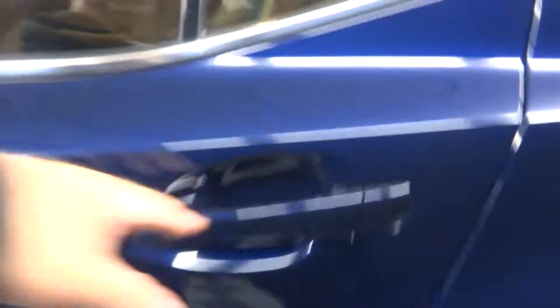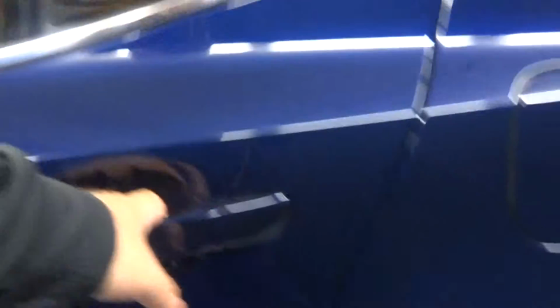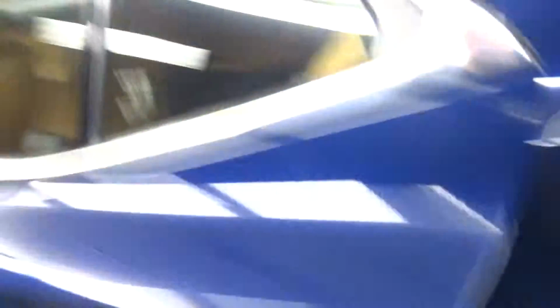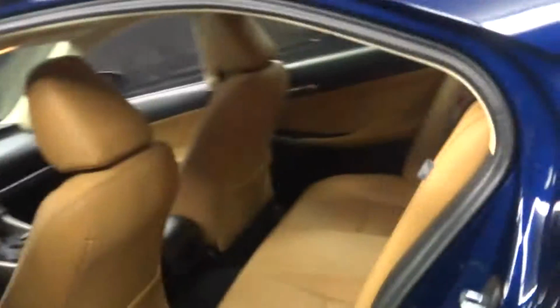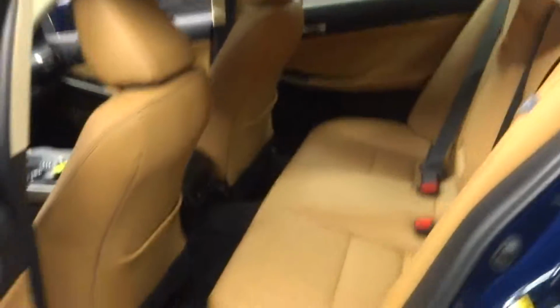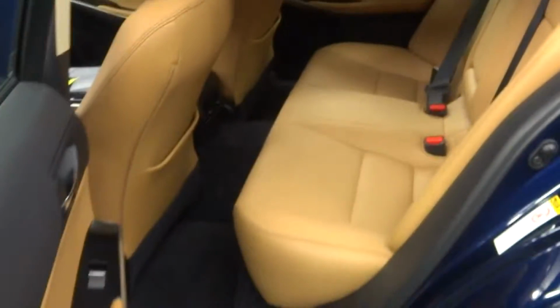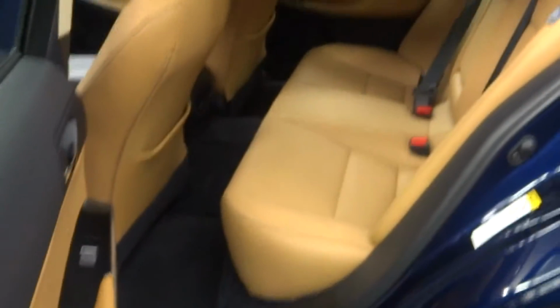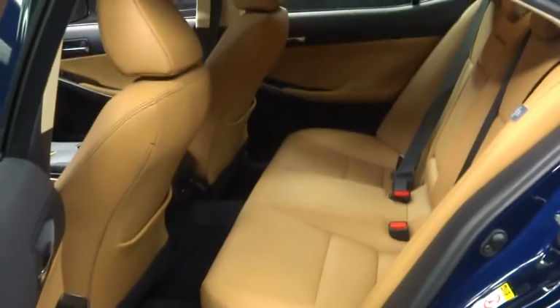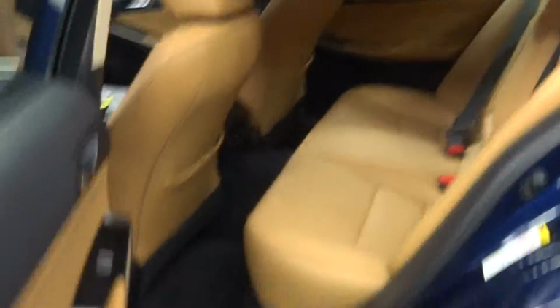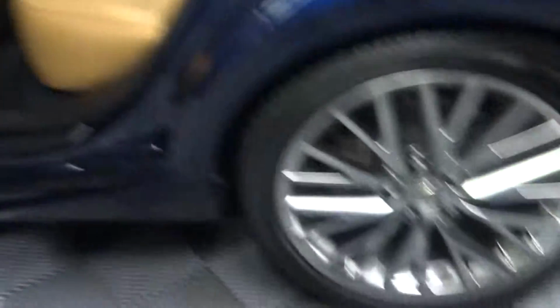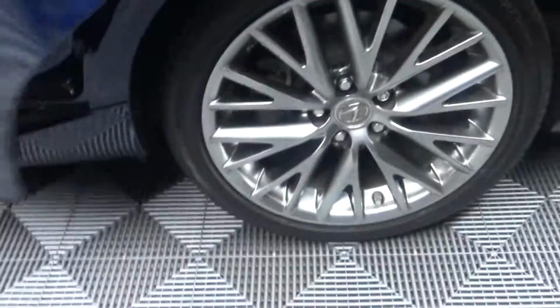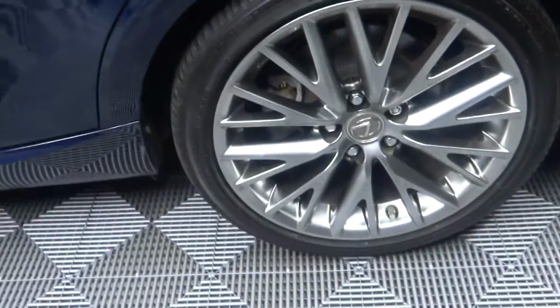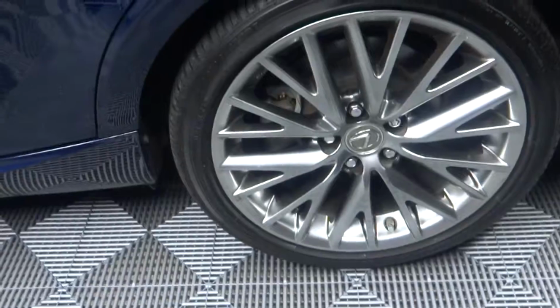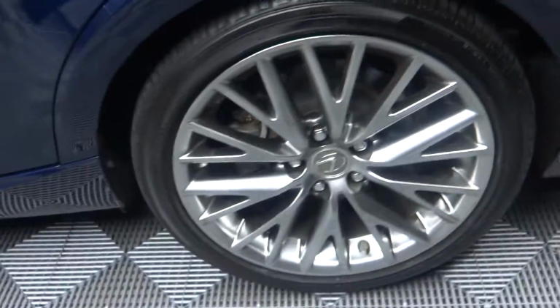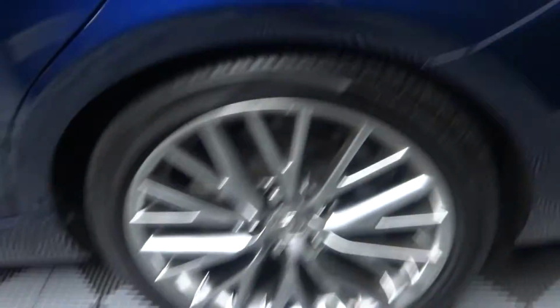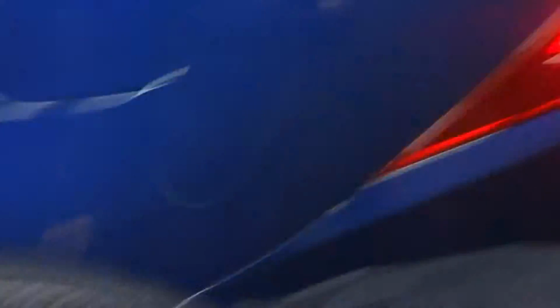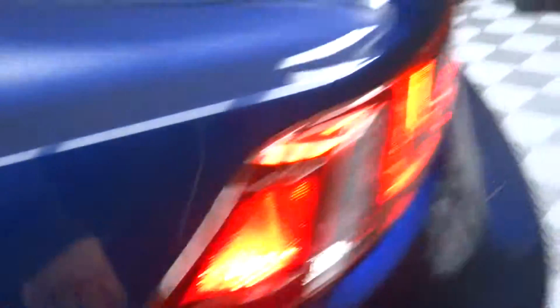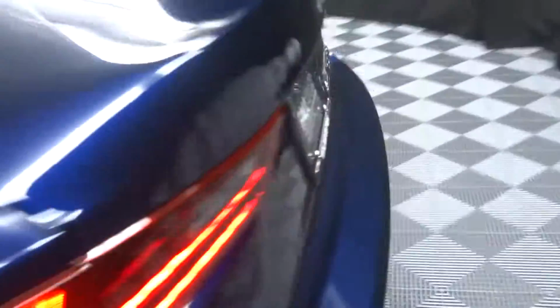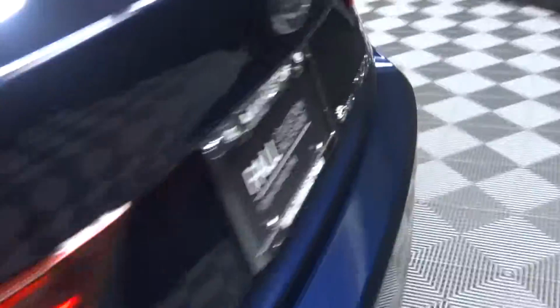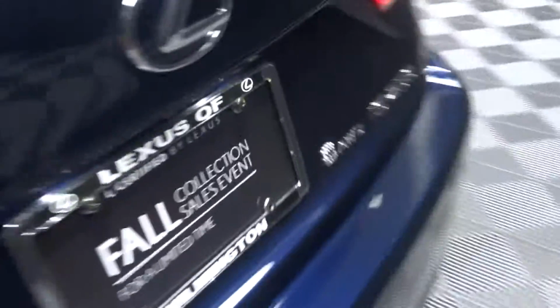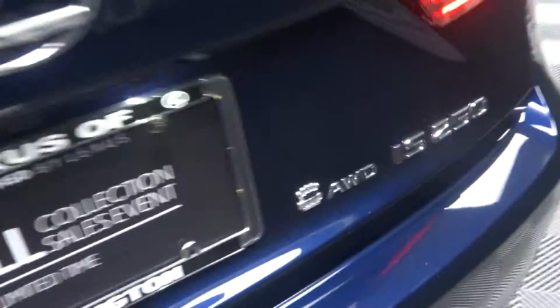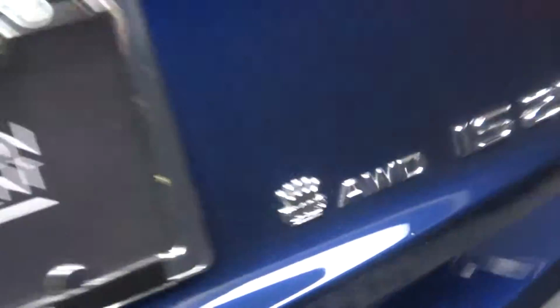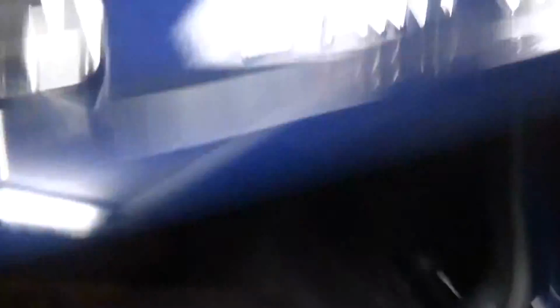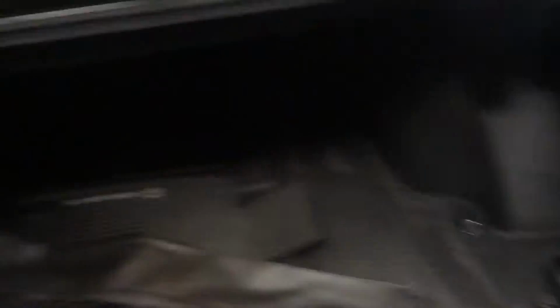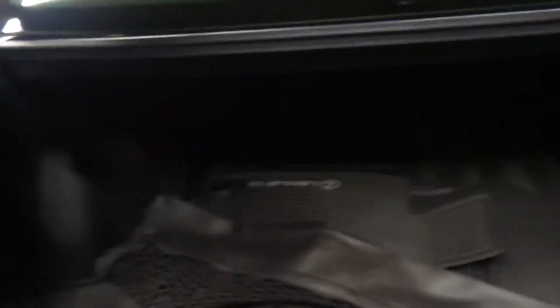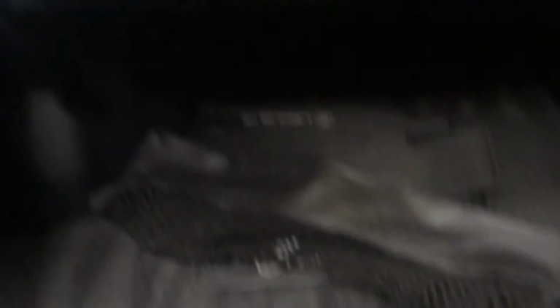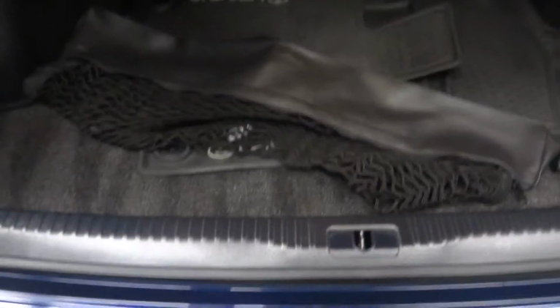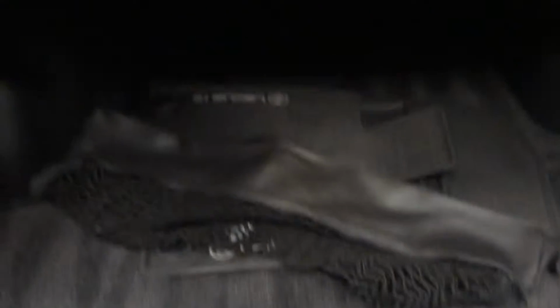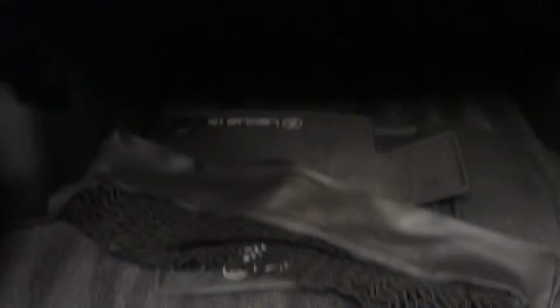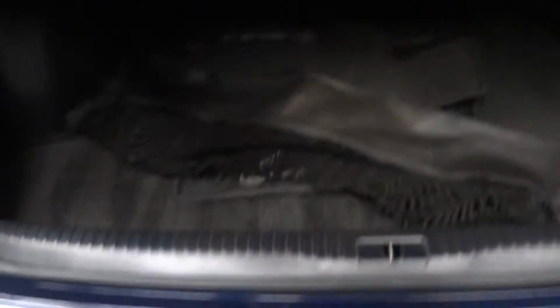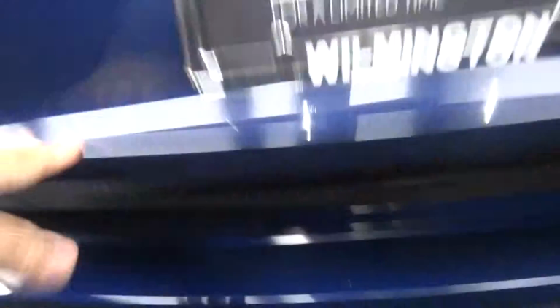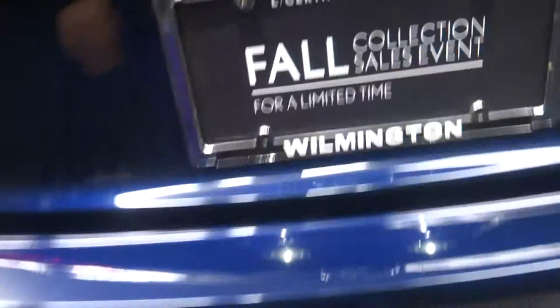Plenty of room here in the back seat. Lexus alloy wheels, it's all wheel drive, and it's right here at Lexus of Wilmington.